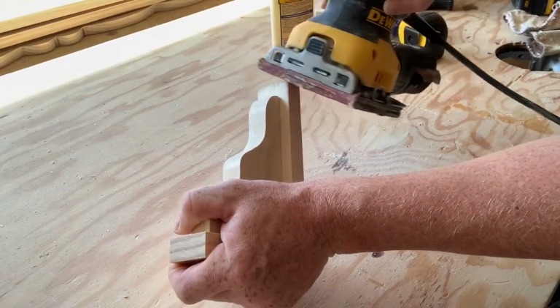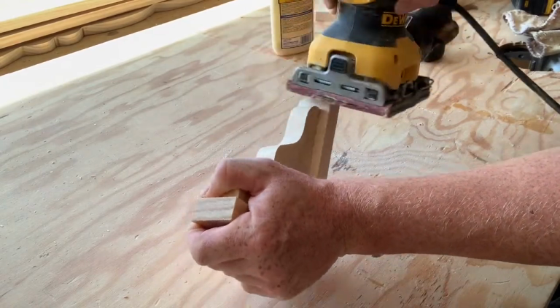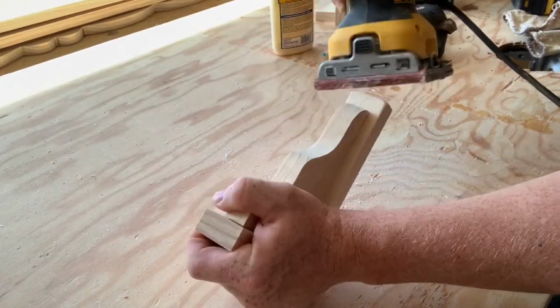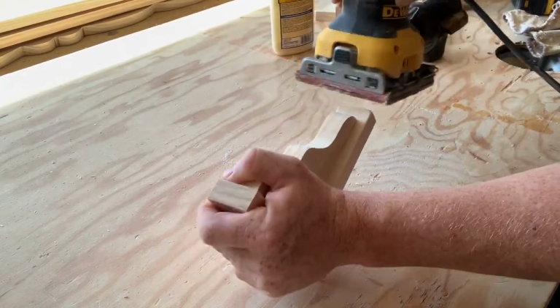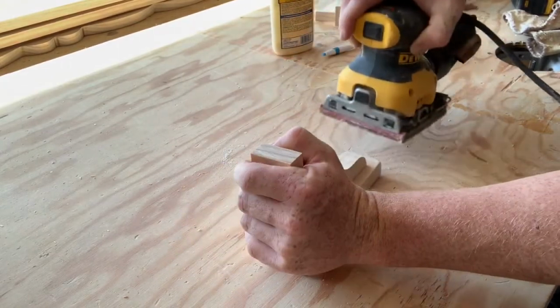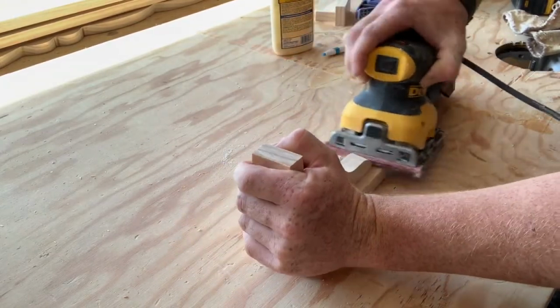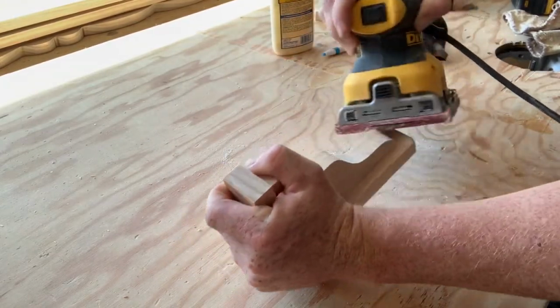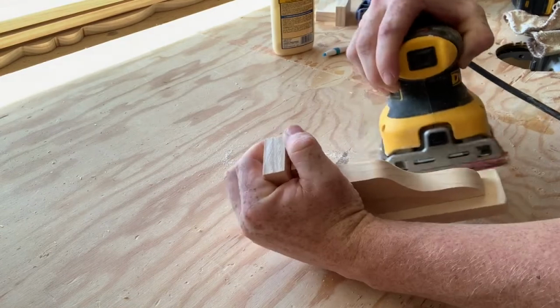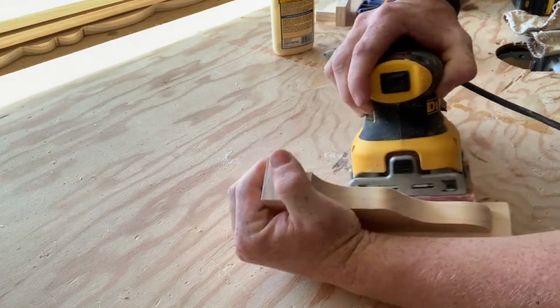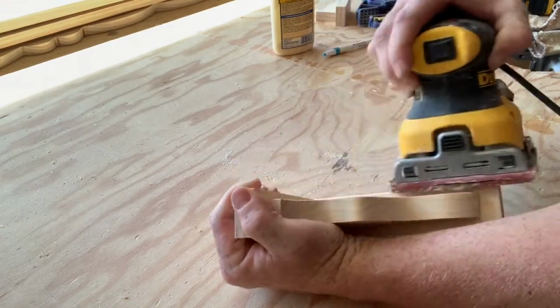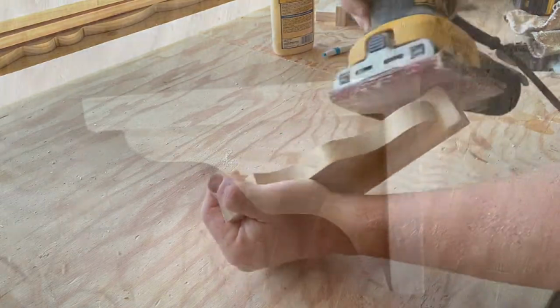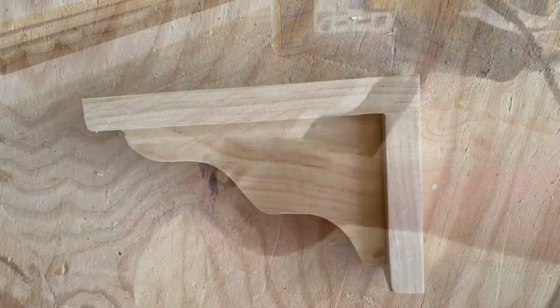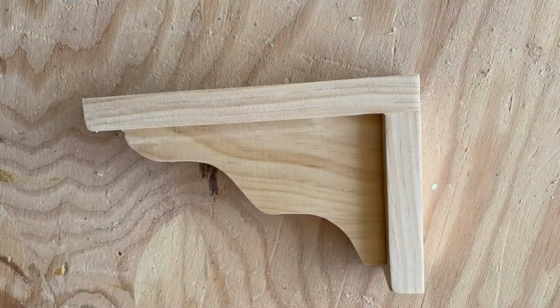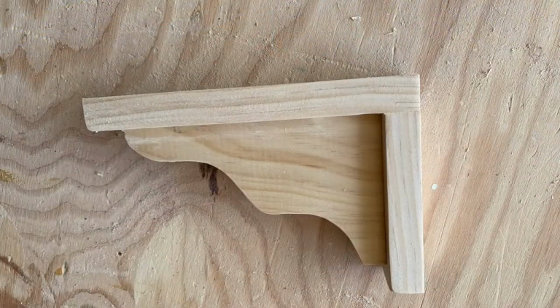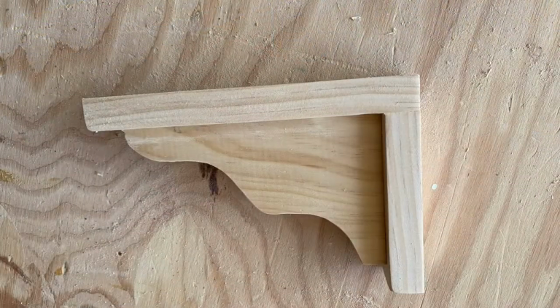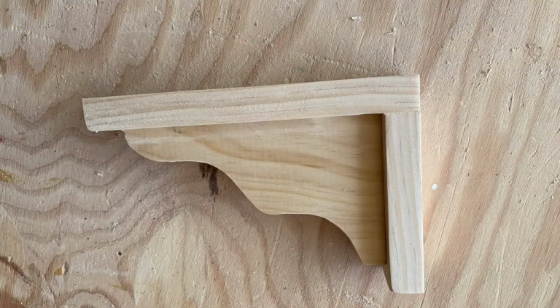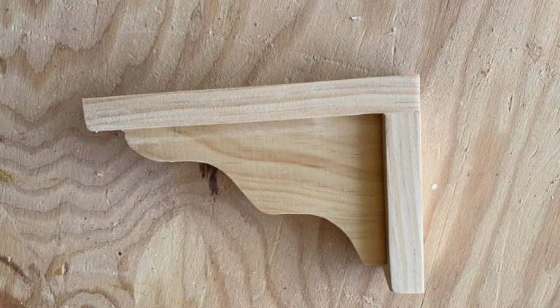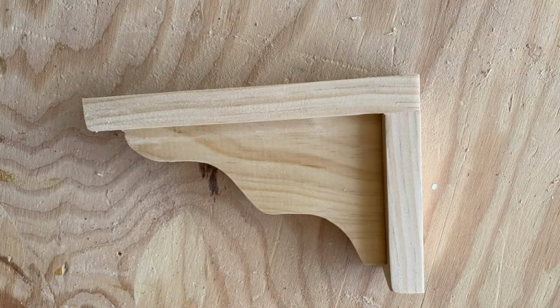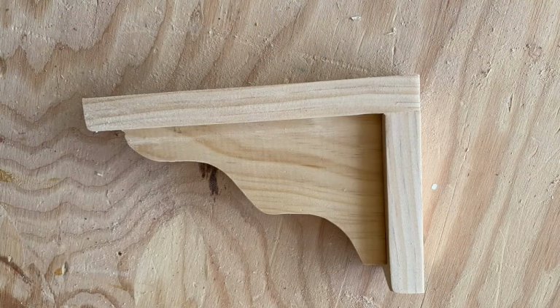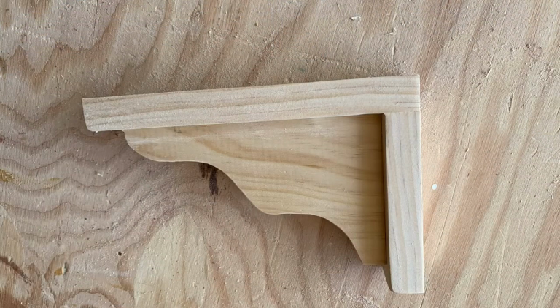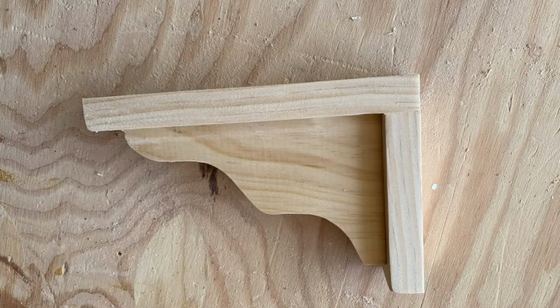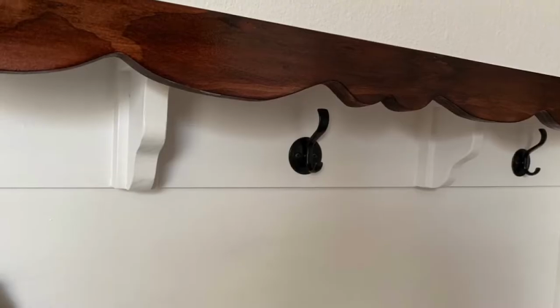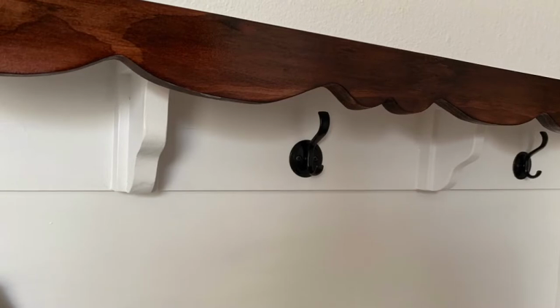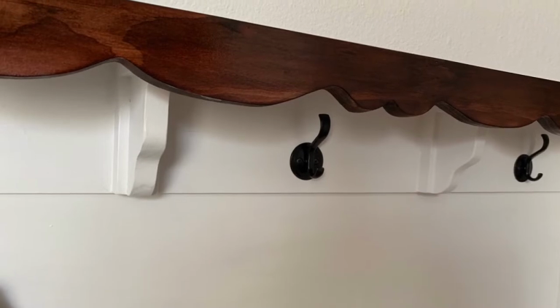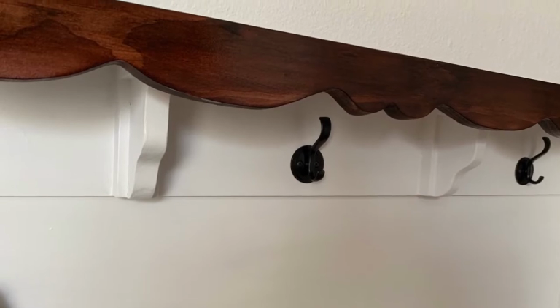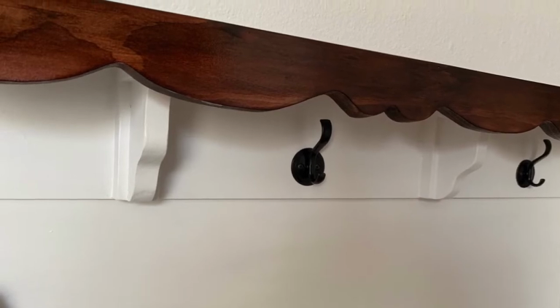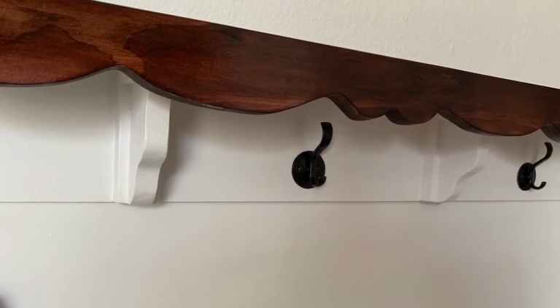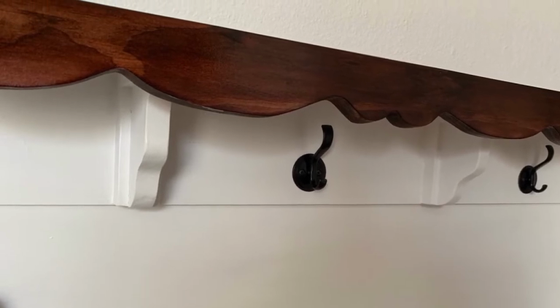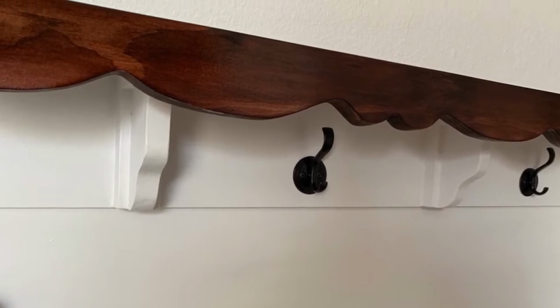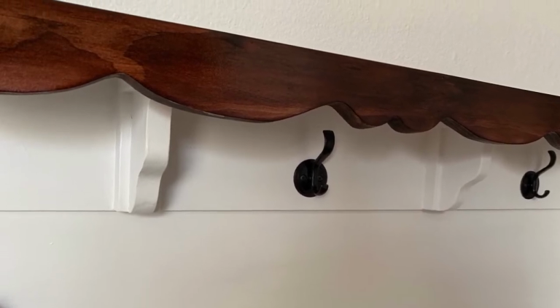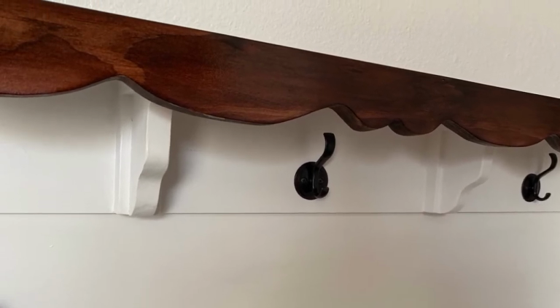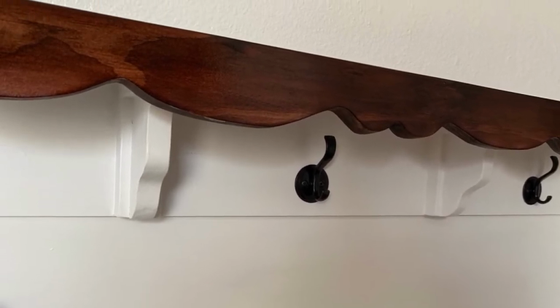Once you finish sanding, look around and make sure it looks all good to go, and here you have yourself a wooden shelf bracket. It's just a real simple way to make one. Here's an application I used on one of them — there's obviously many ways you can use them.